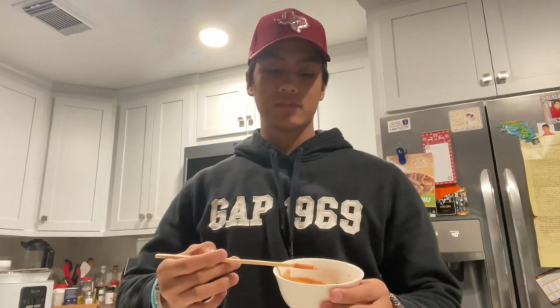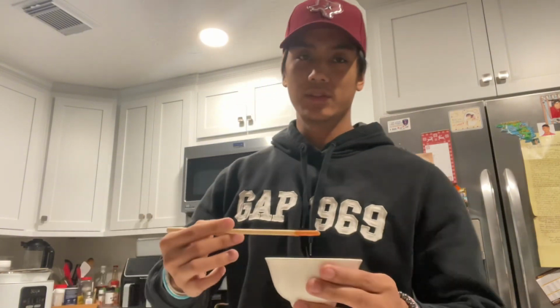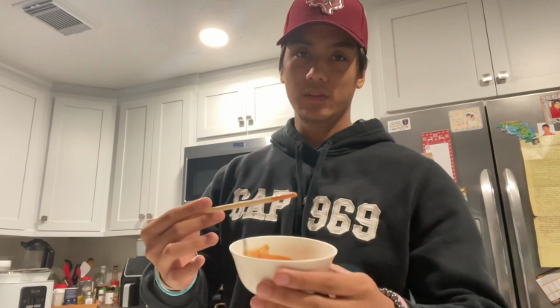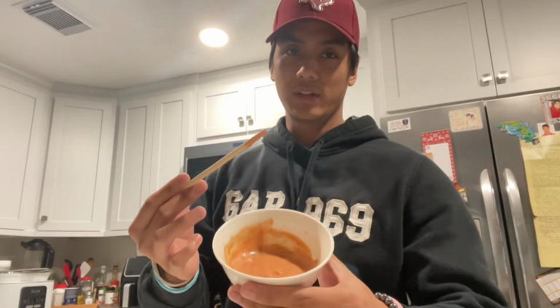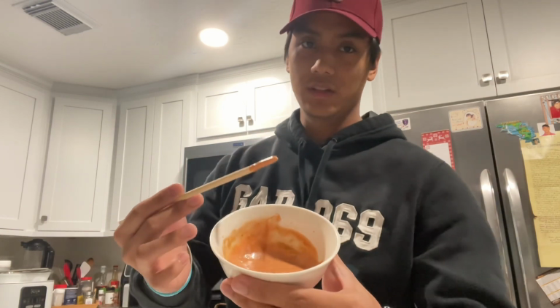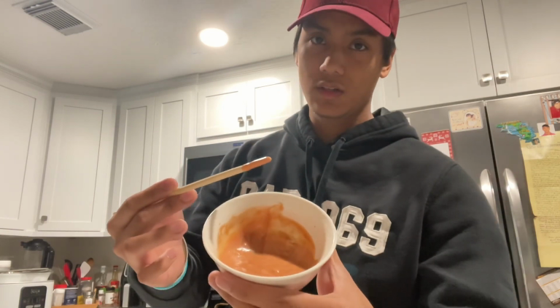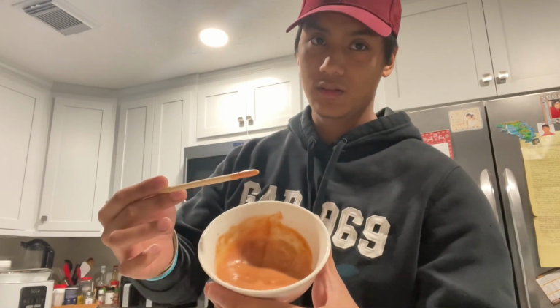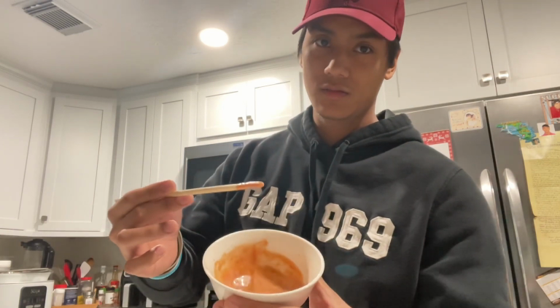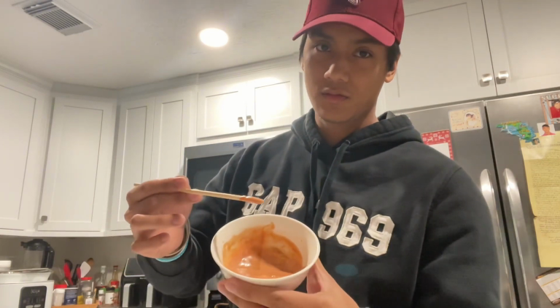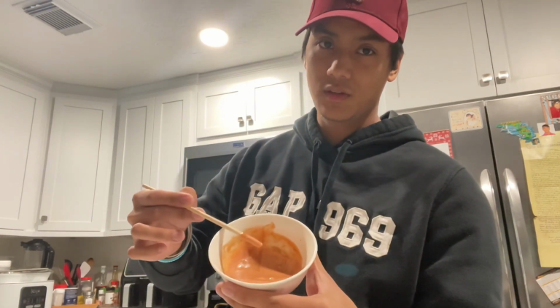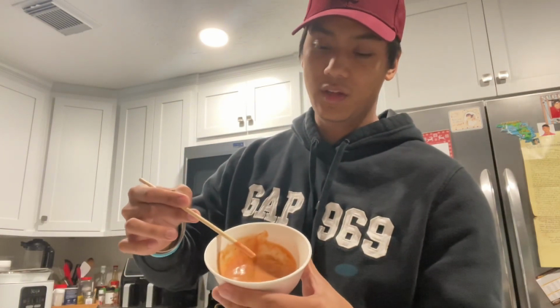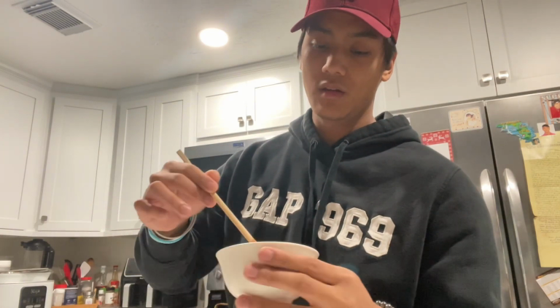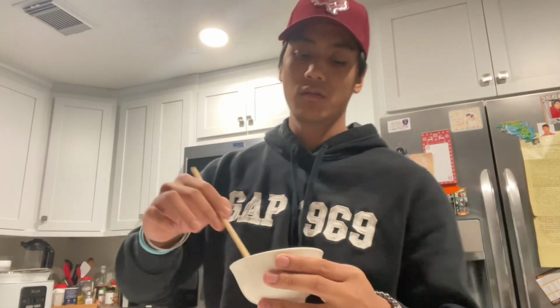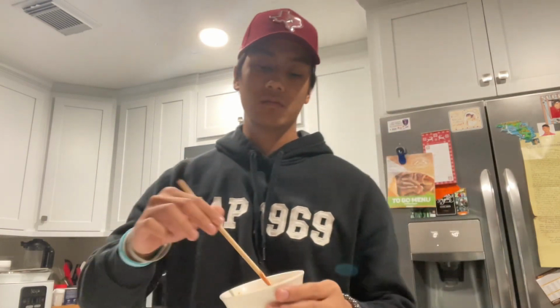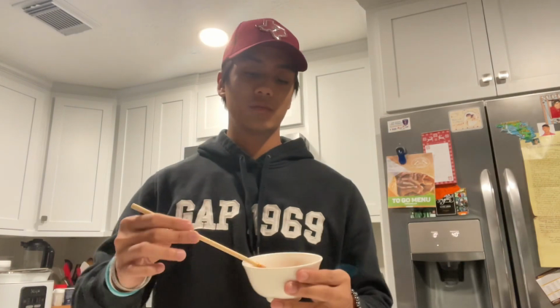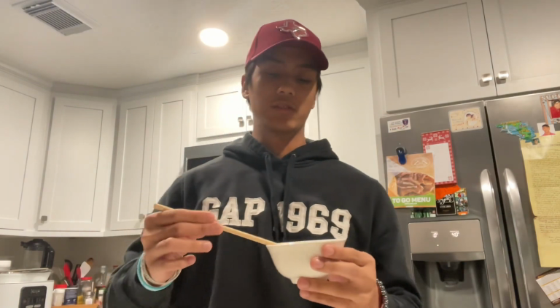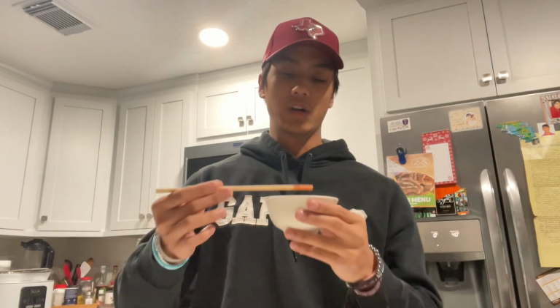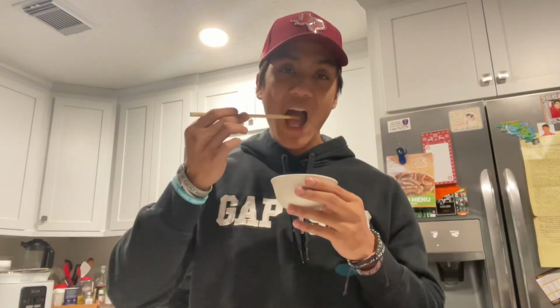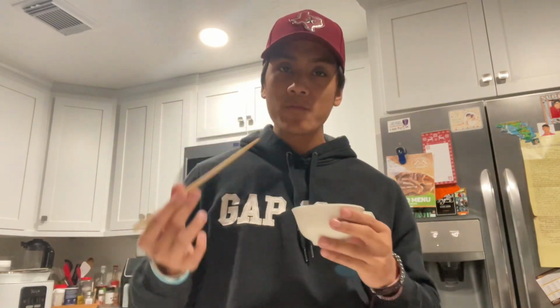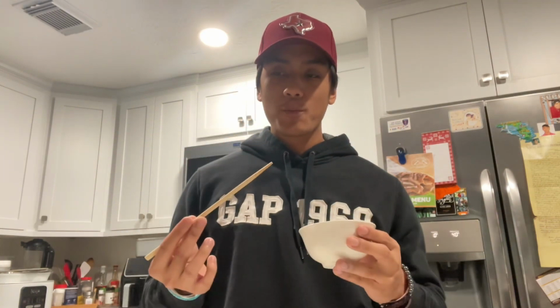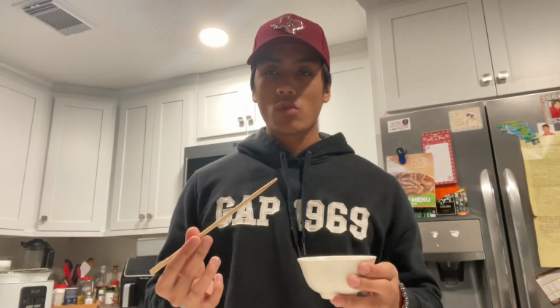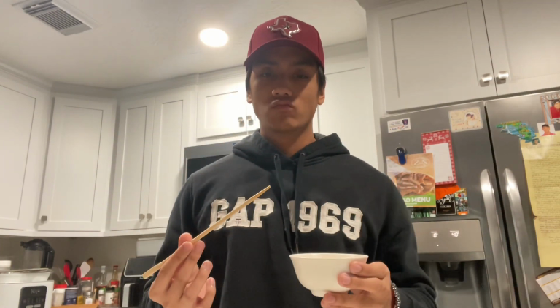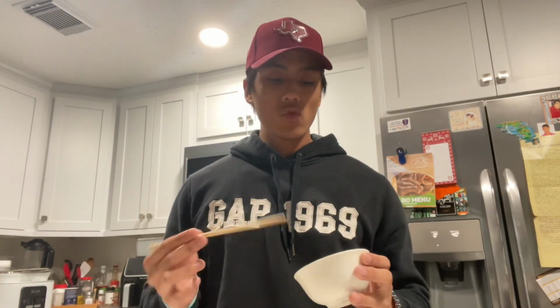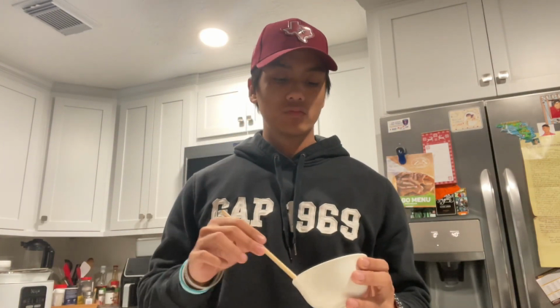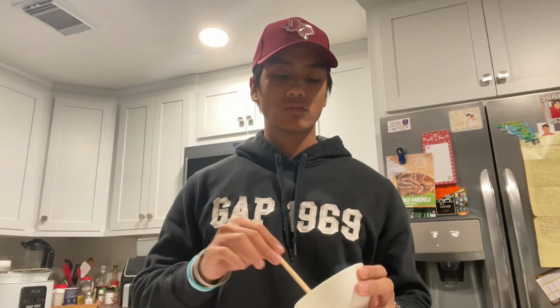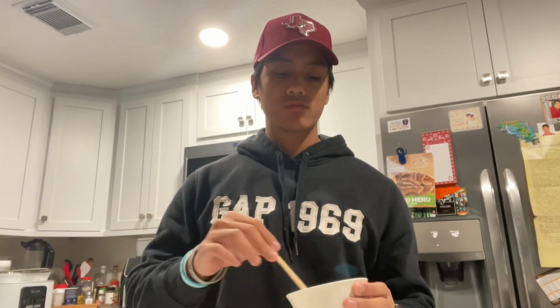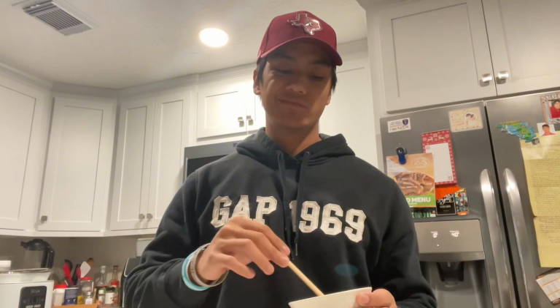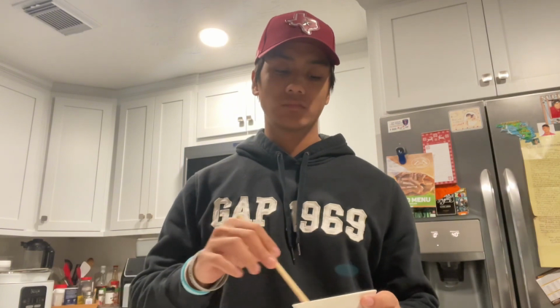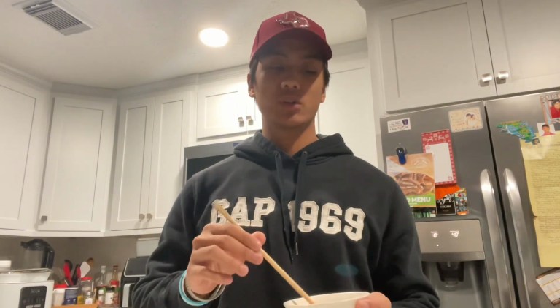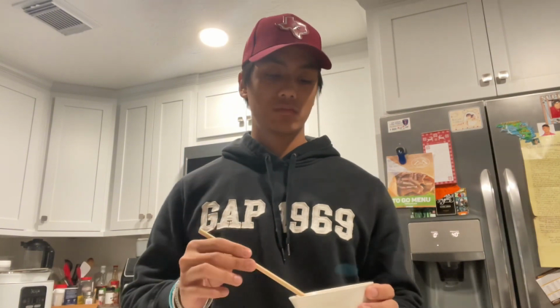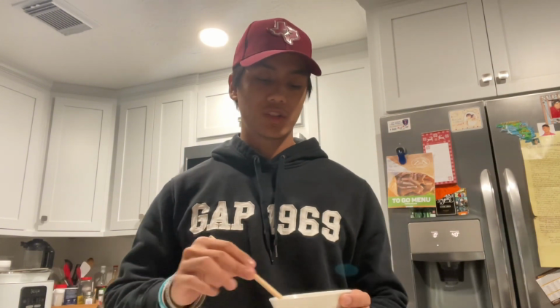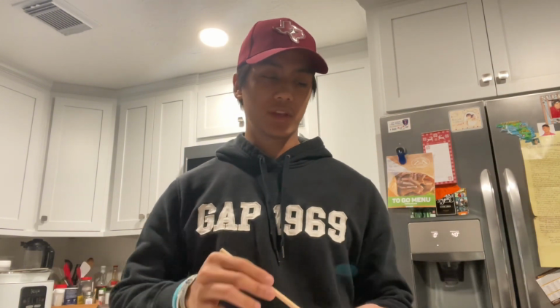It should look a little like this. I'll give it a try. Tastes pretty good, so I'll just keep it like that.